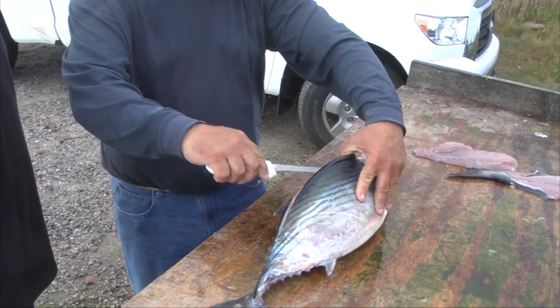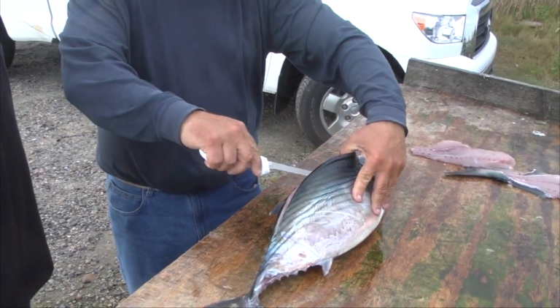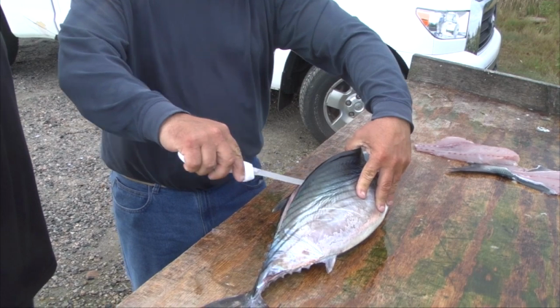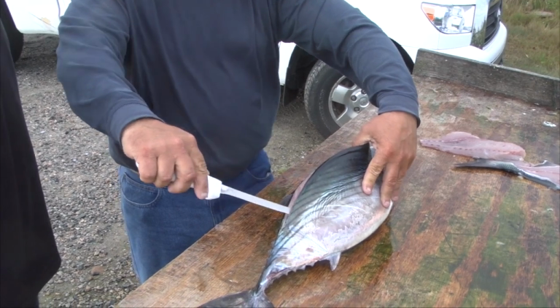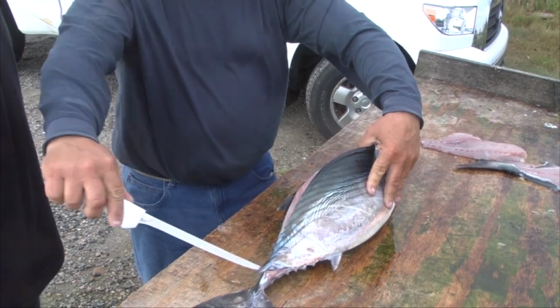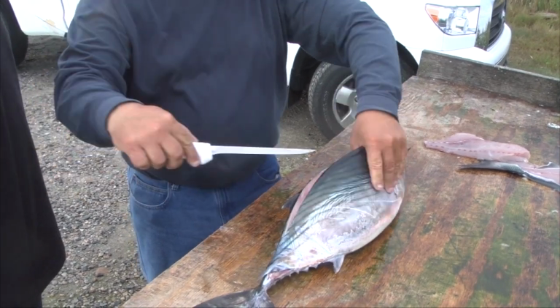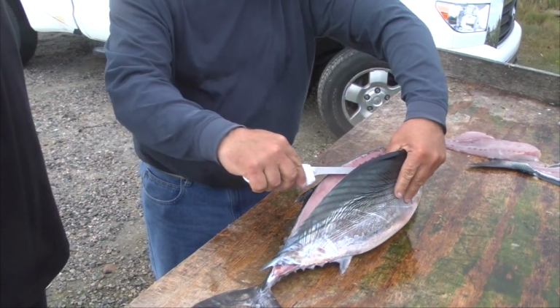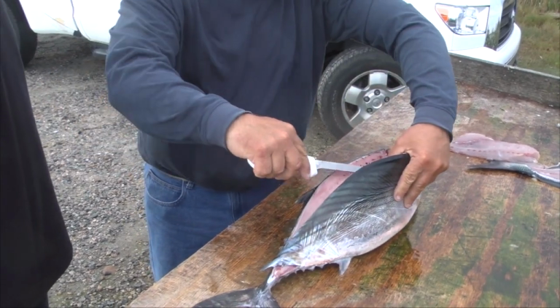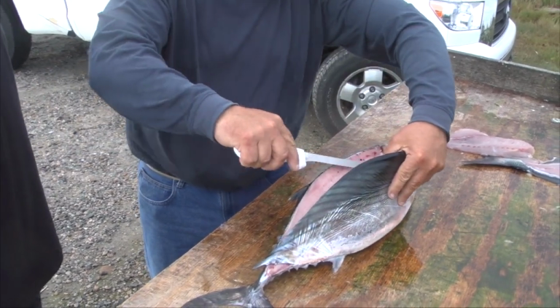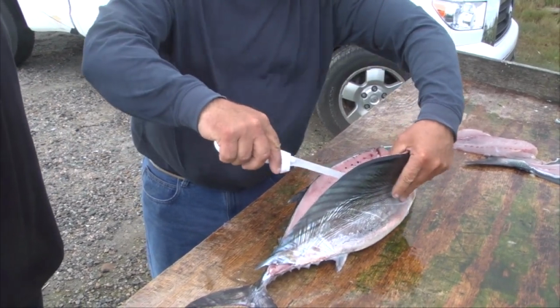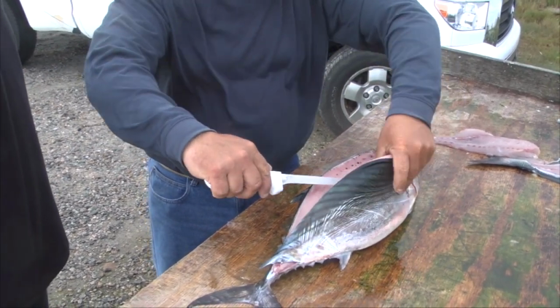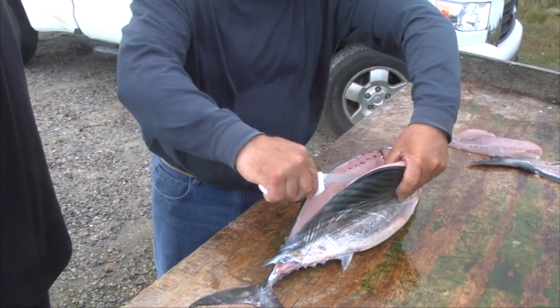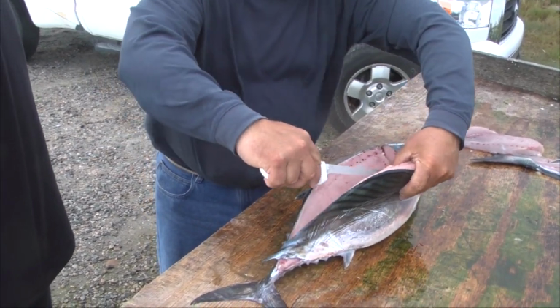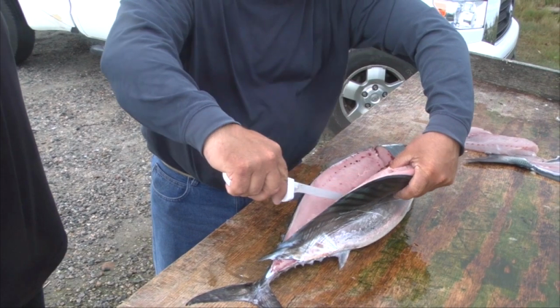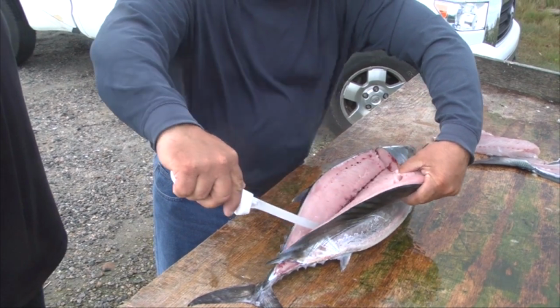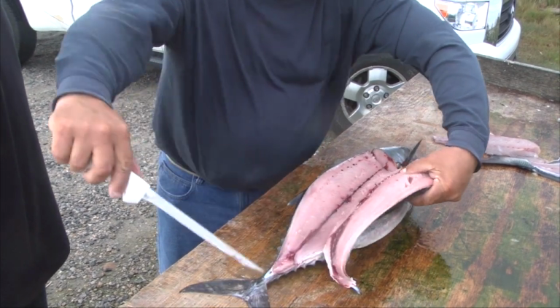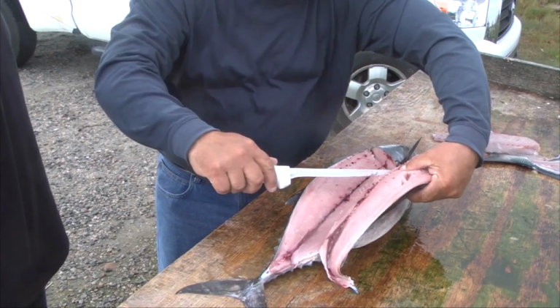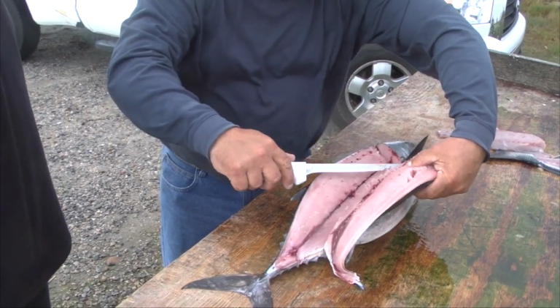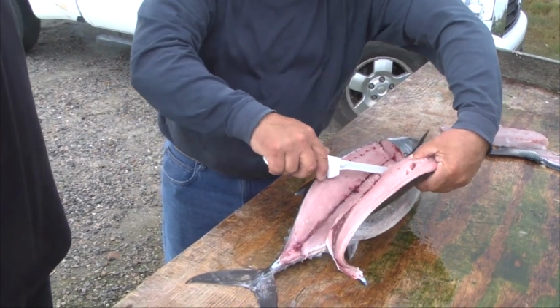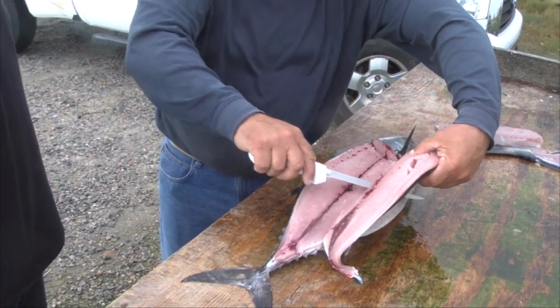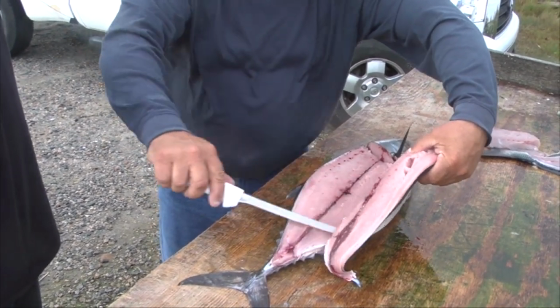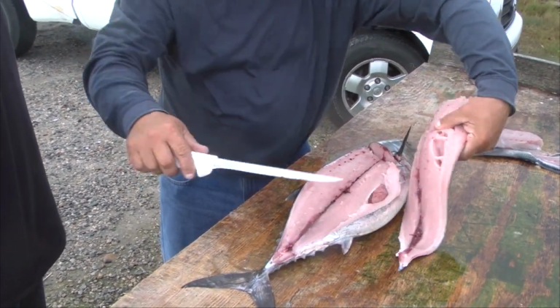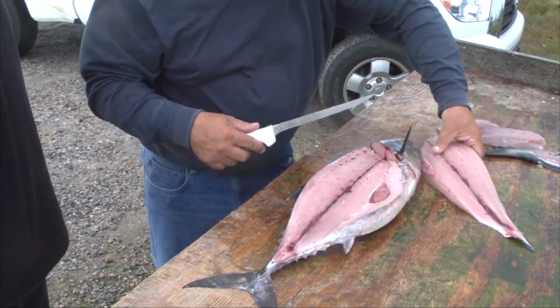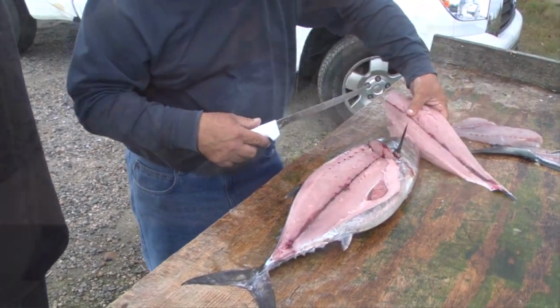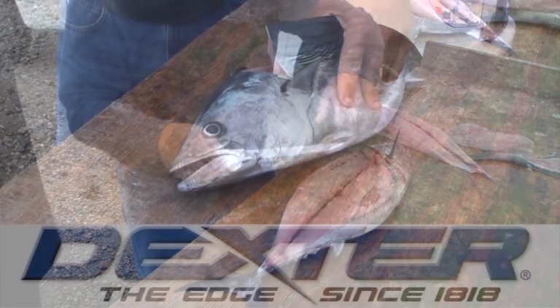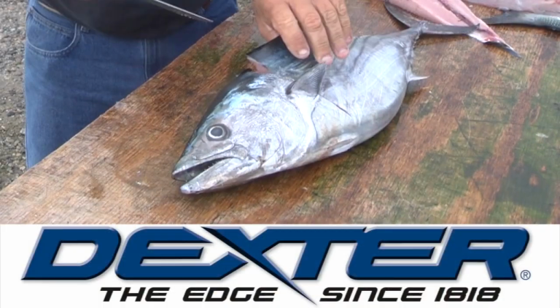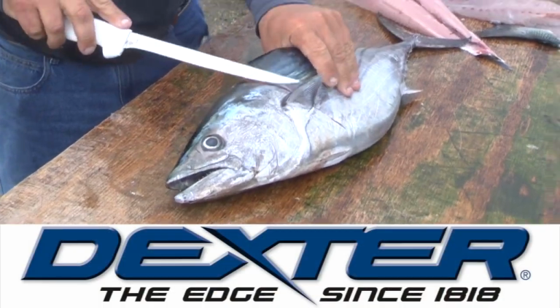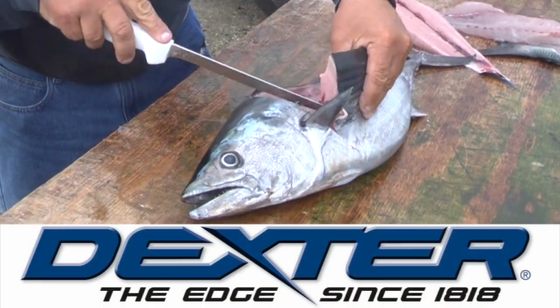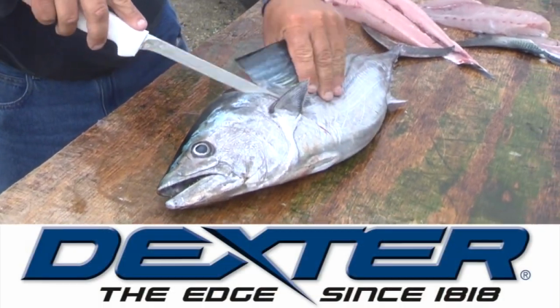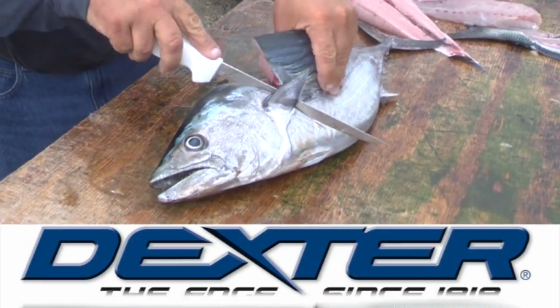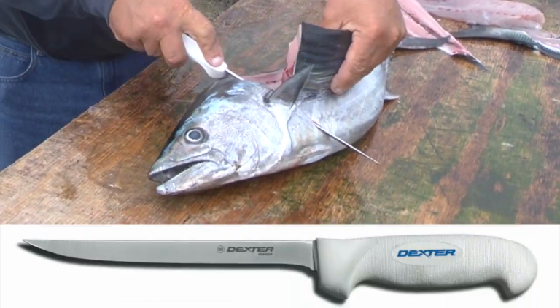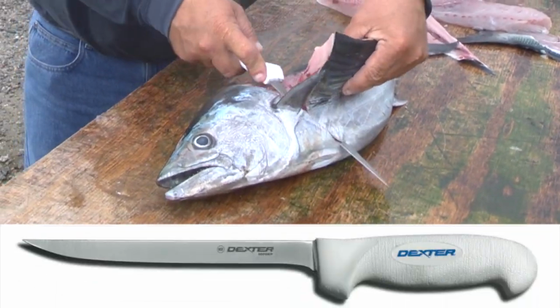What are these knives made of, Carl? These knives are made in Southbridge, Massachusetts — Dexter Russell. They've been in business since 1818. They know what they're doing. What's the warranty on these knives? It's a lifetime warranty. This is so easy to cut with versus my other knife.